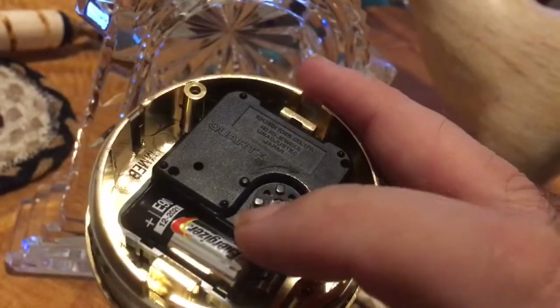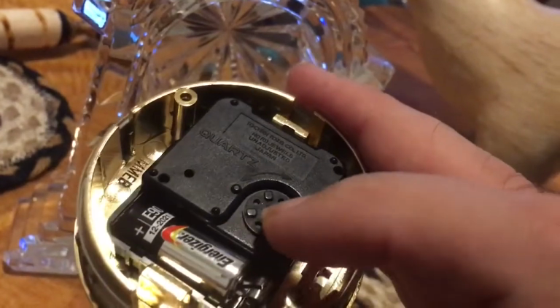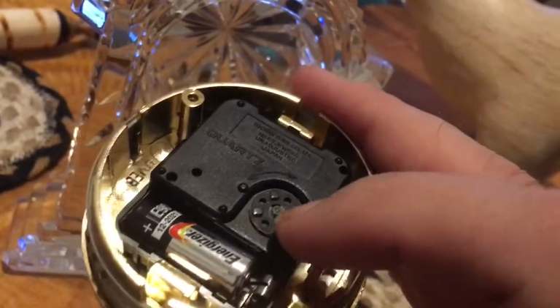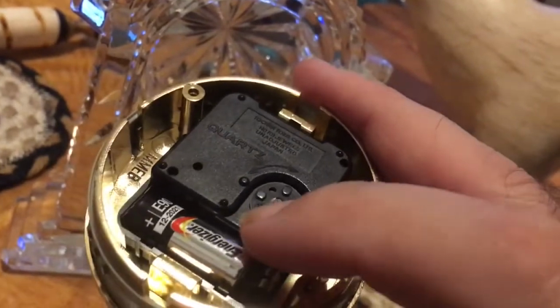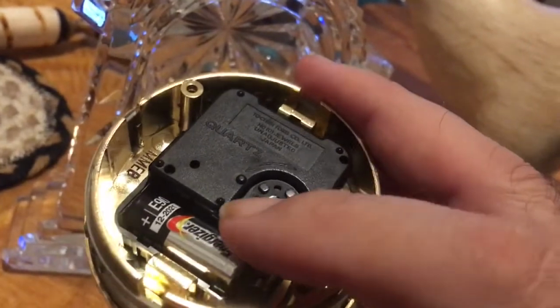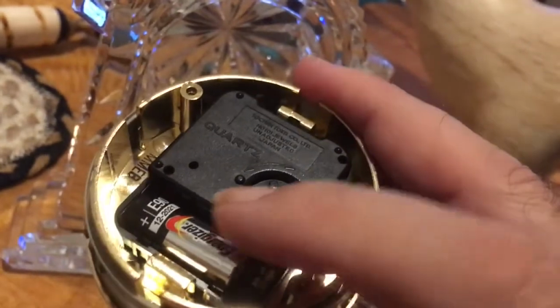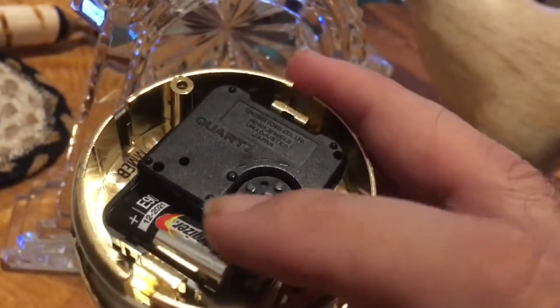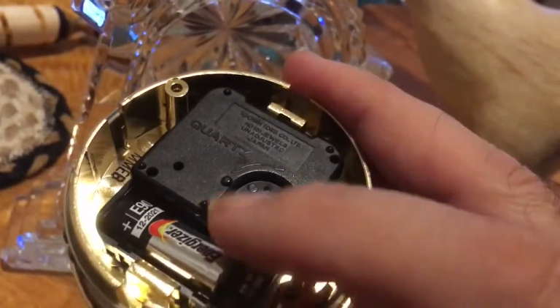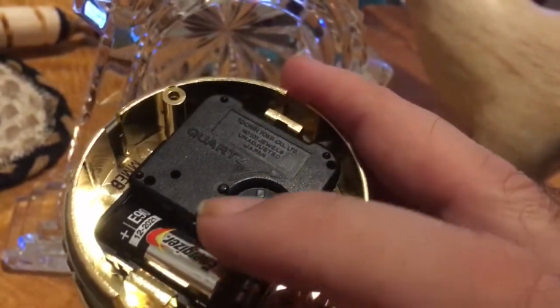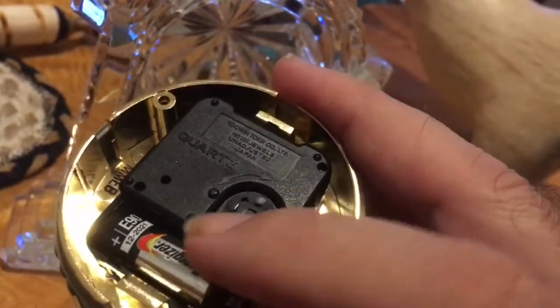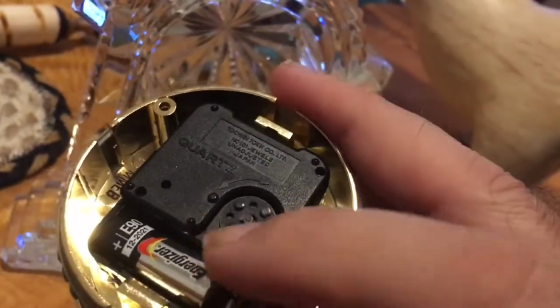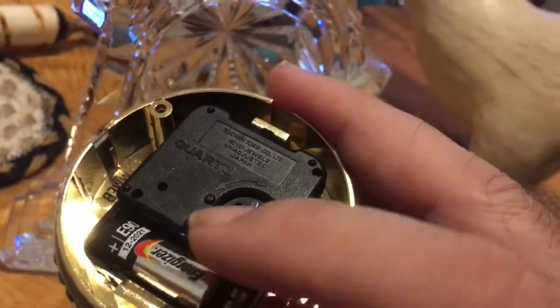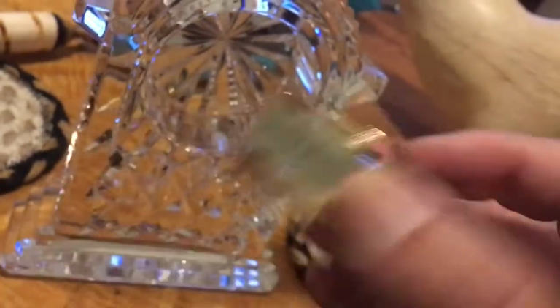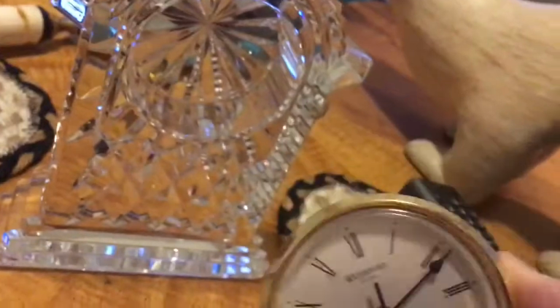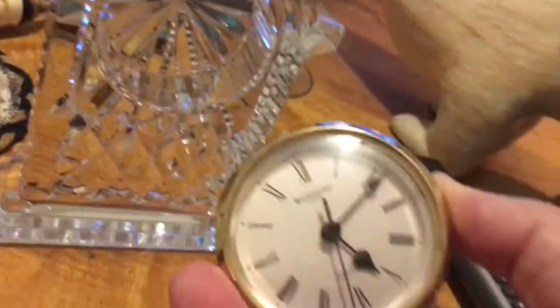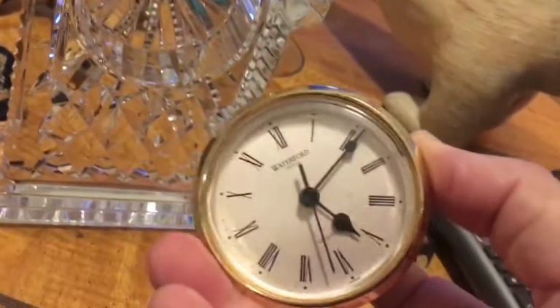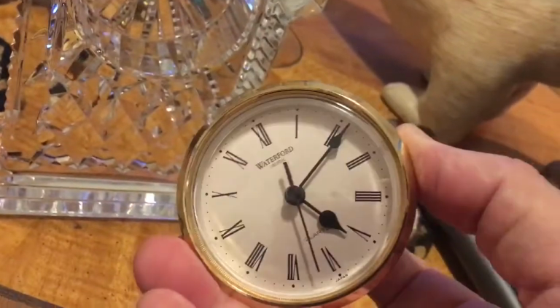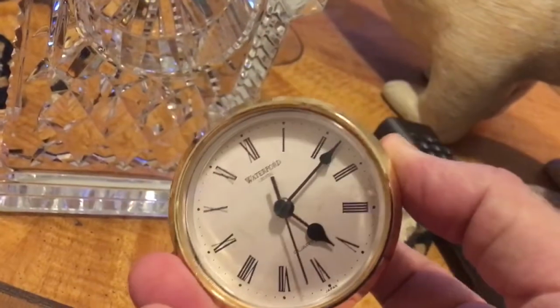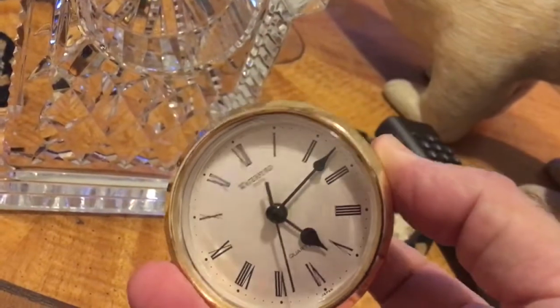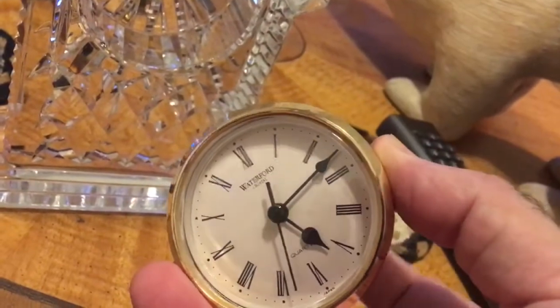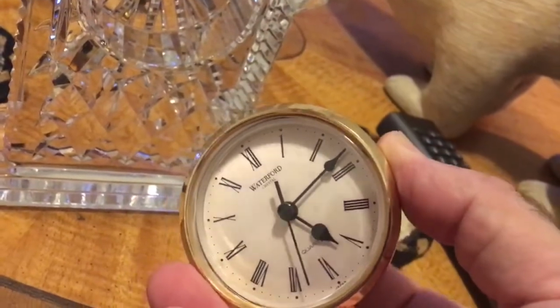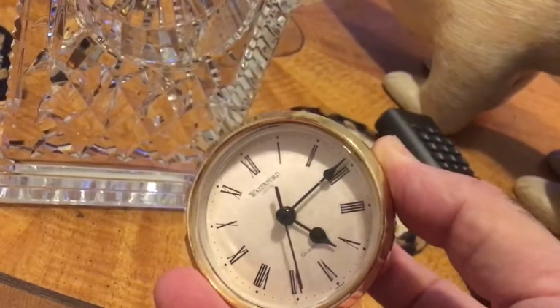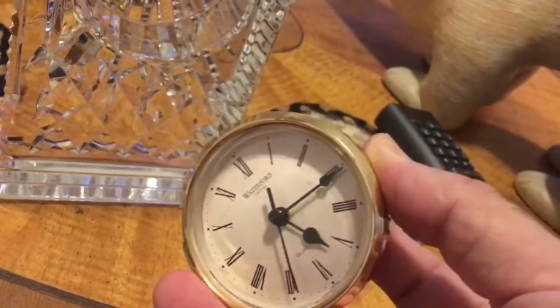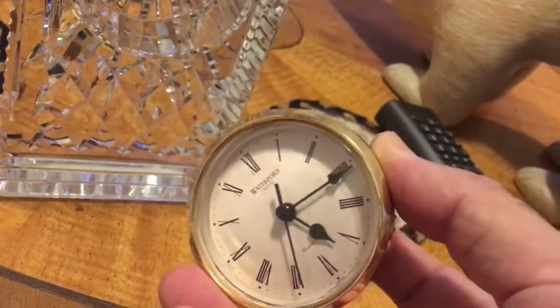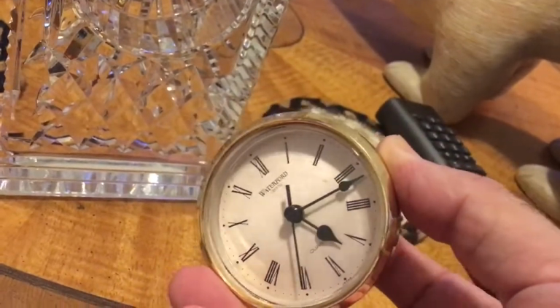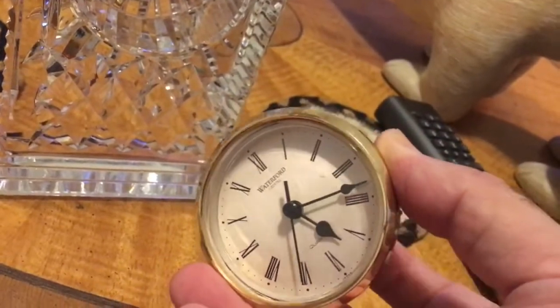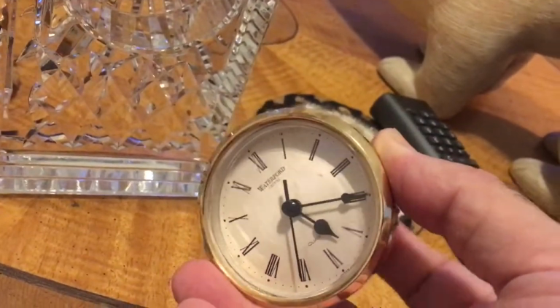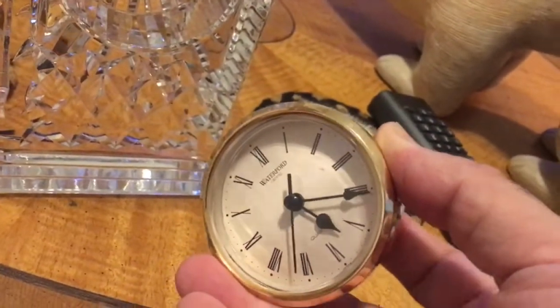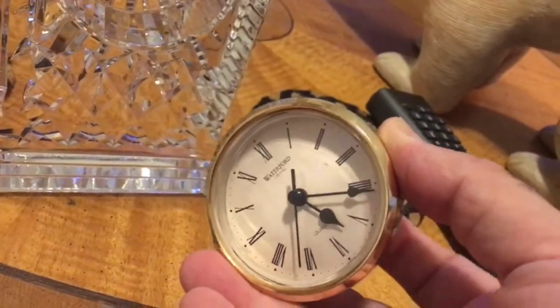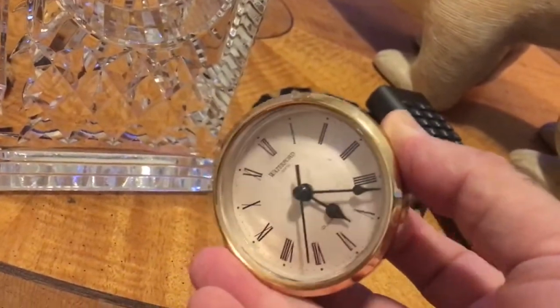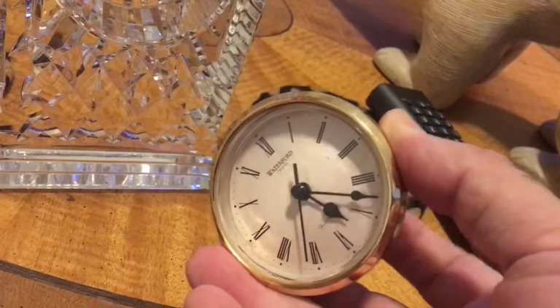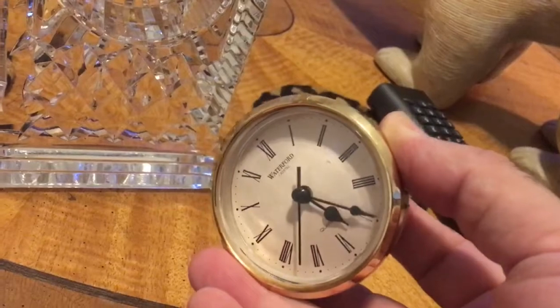So you turn this here to change the time. And when you turn it, you'll find you can set the time easily.